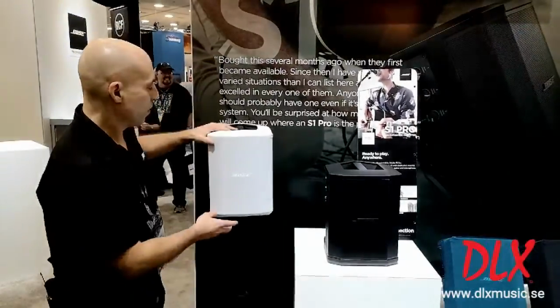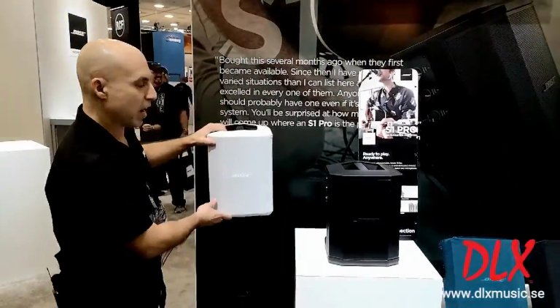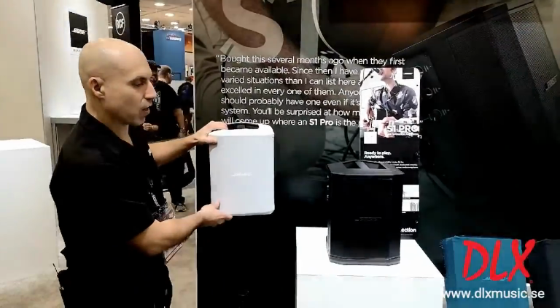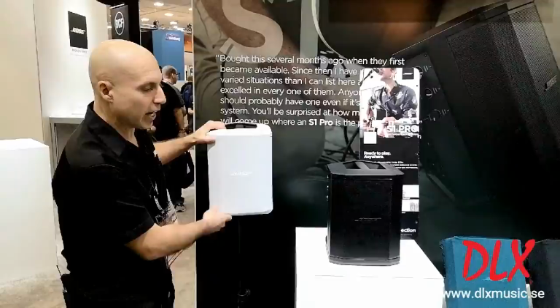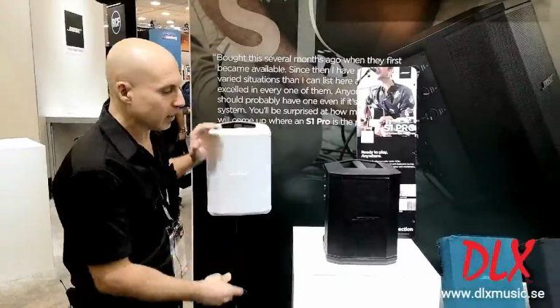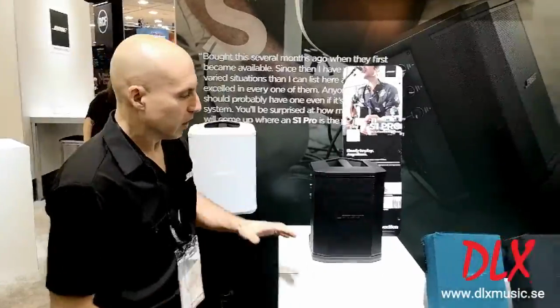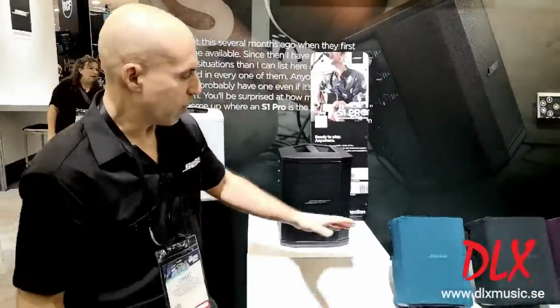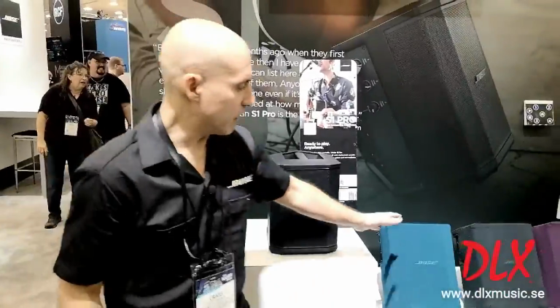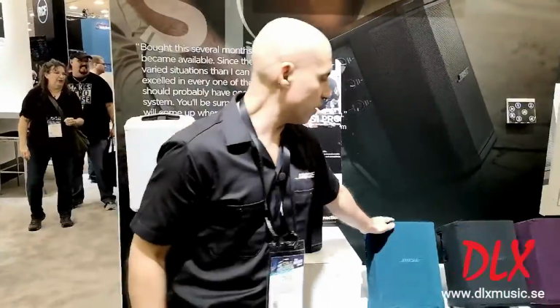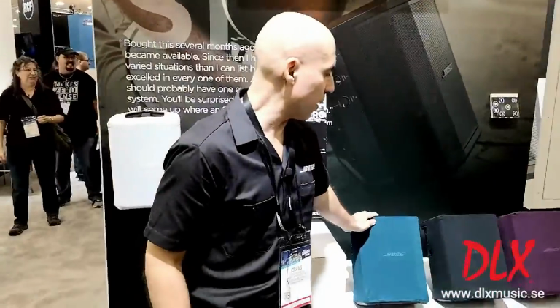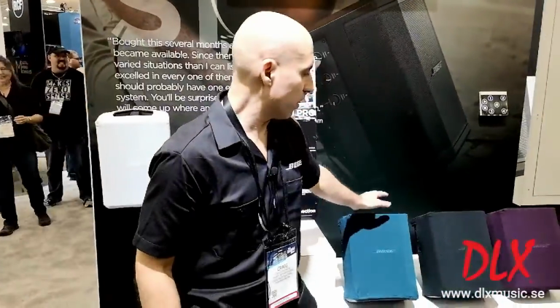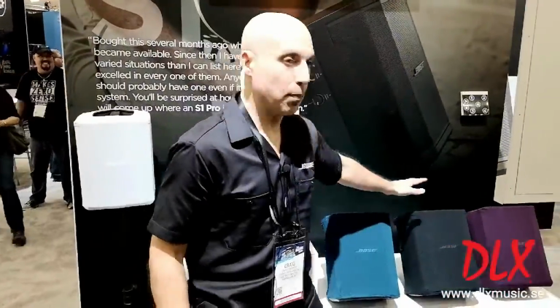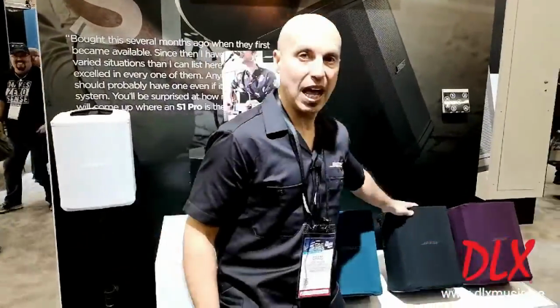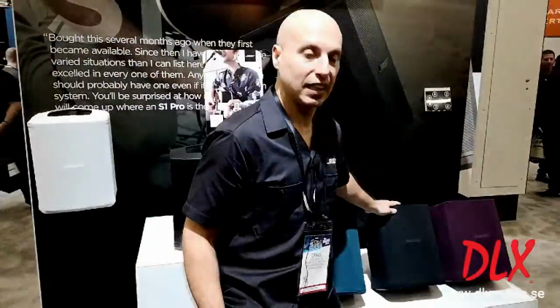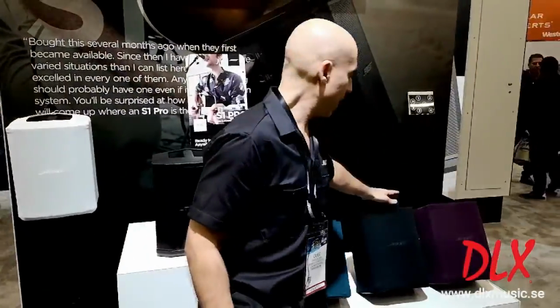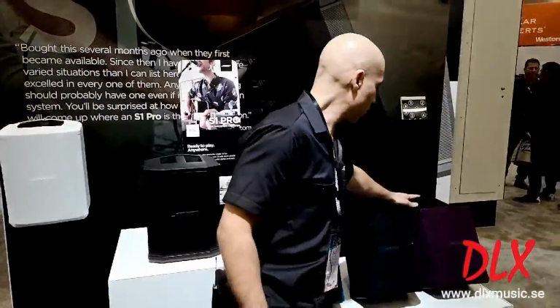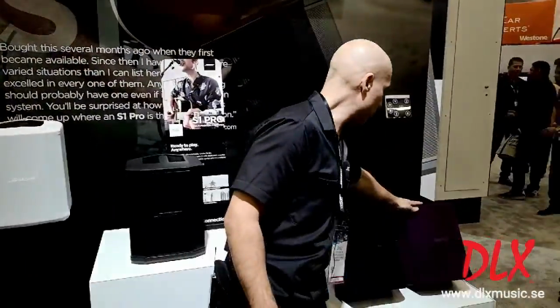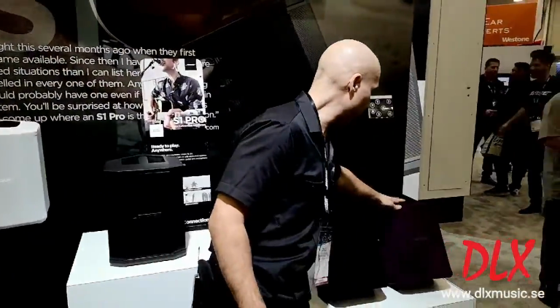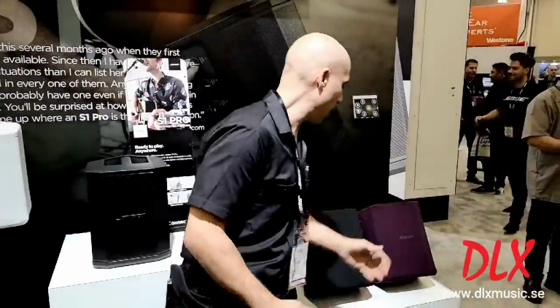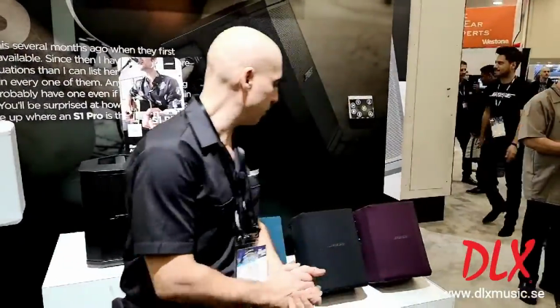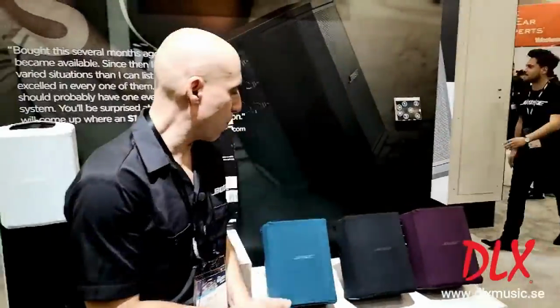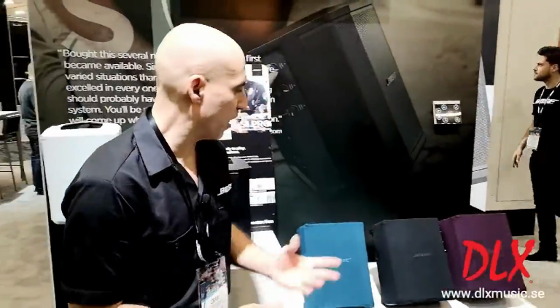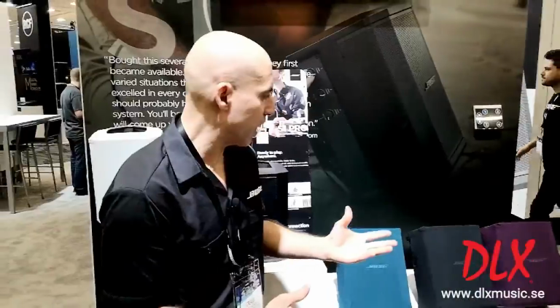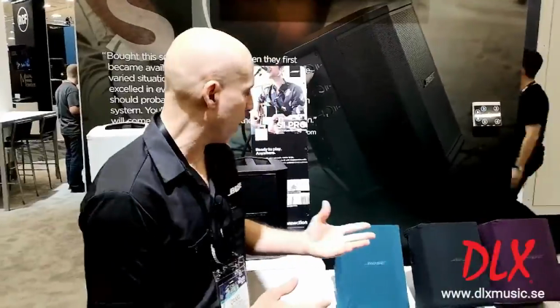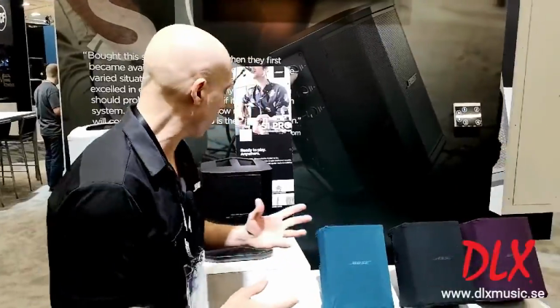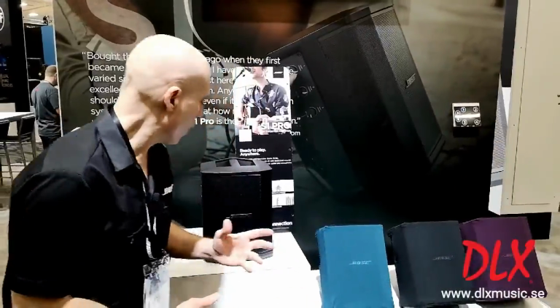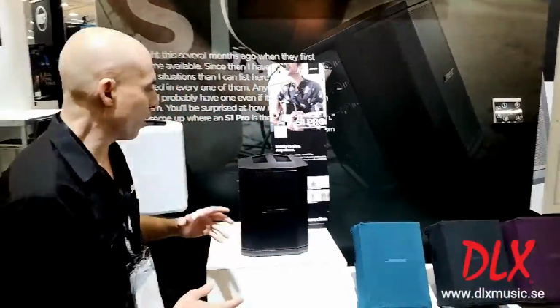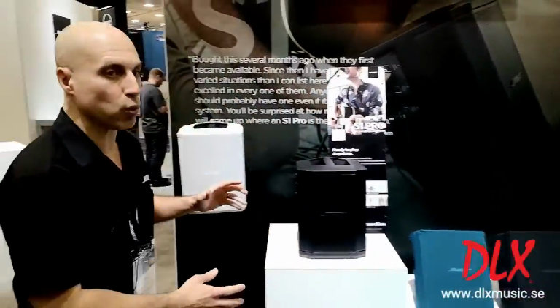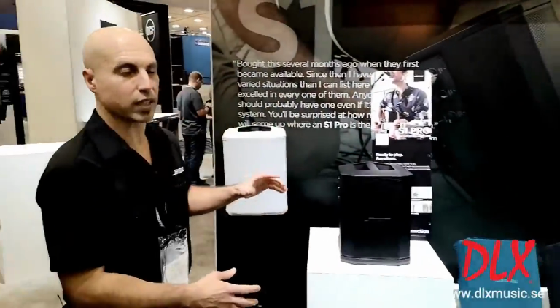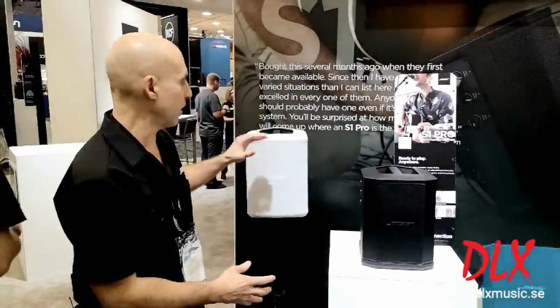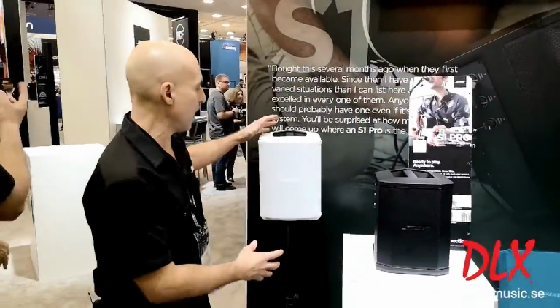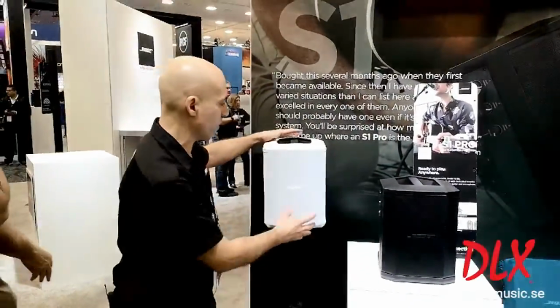We have our white, we have a teal color, a black, as well as sort of a burgundy type color.